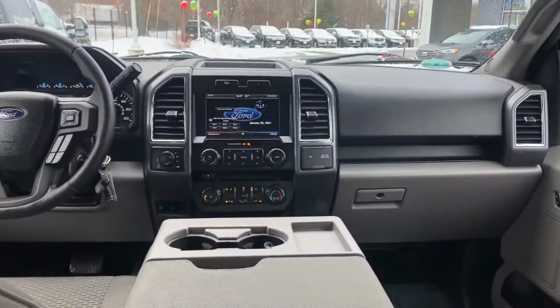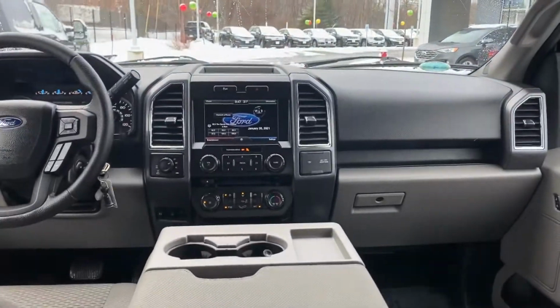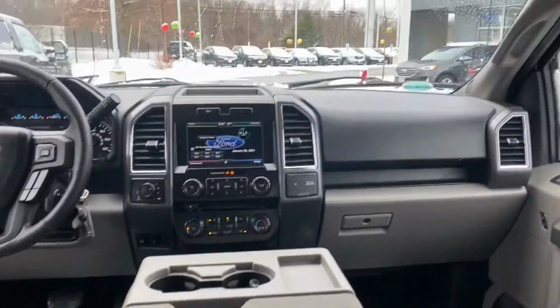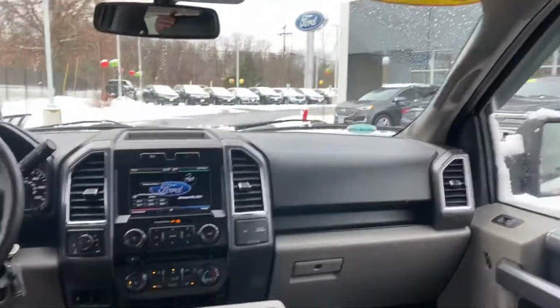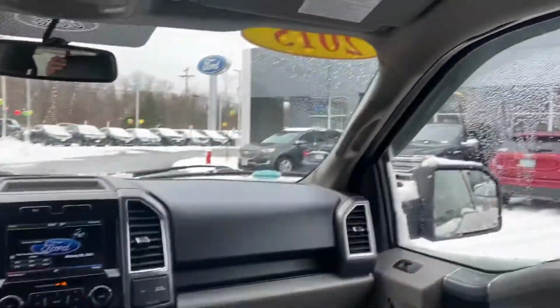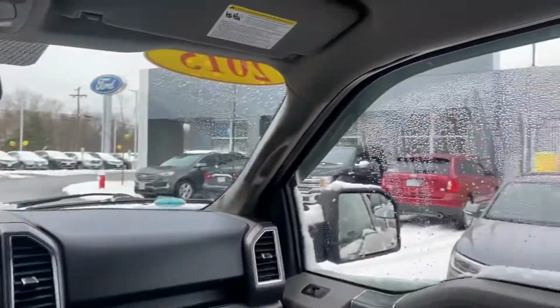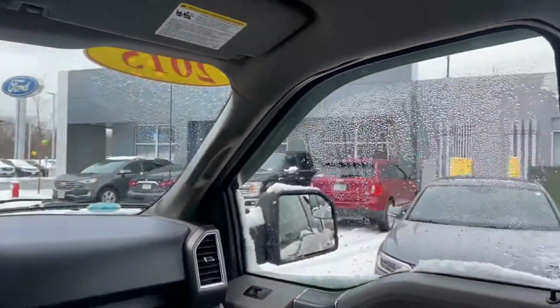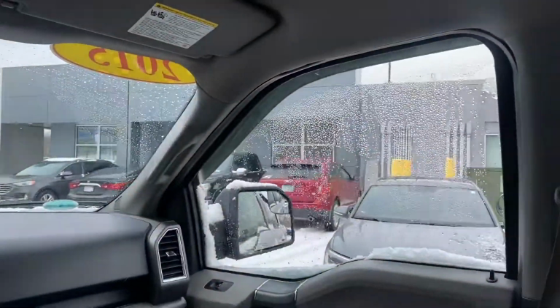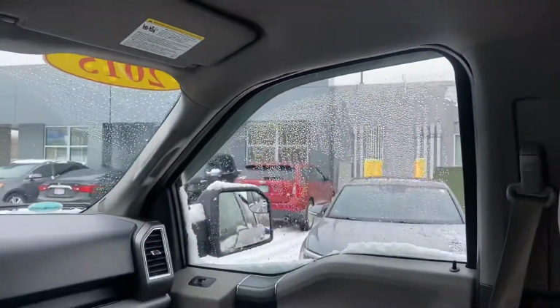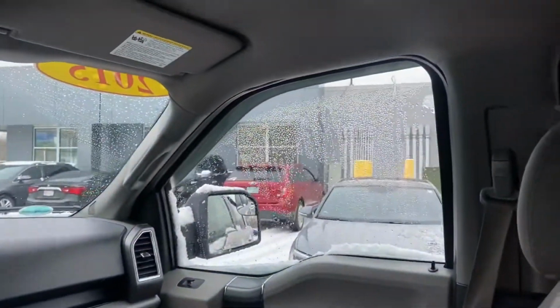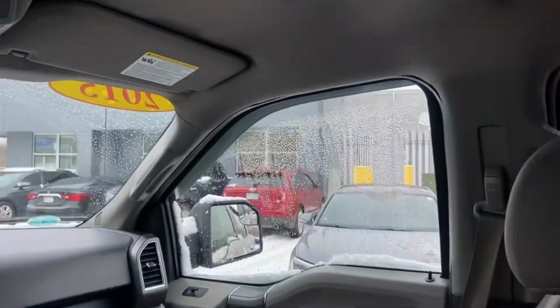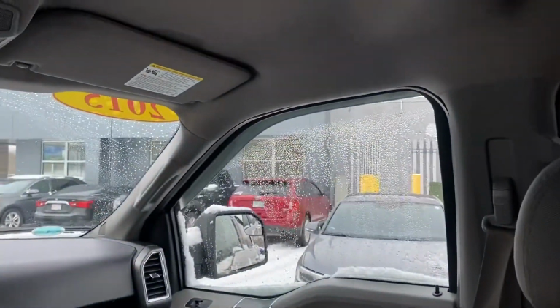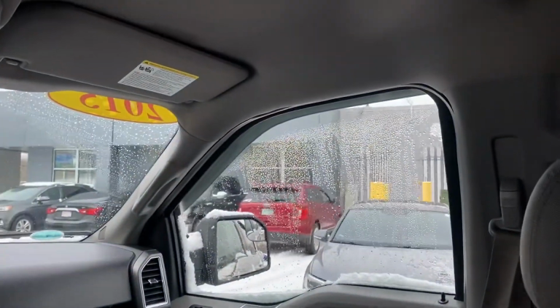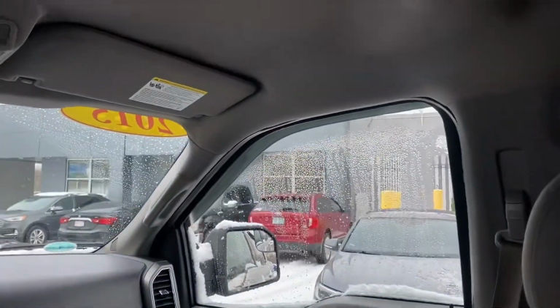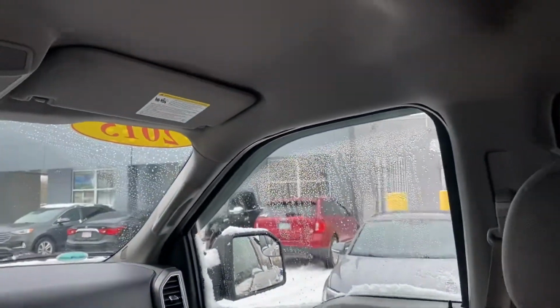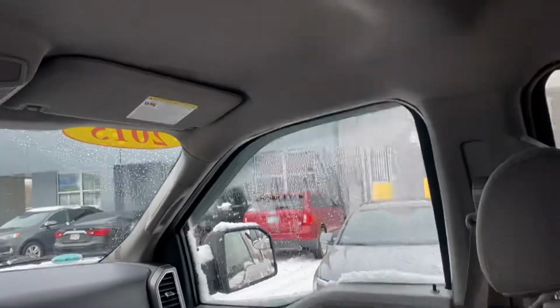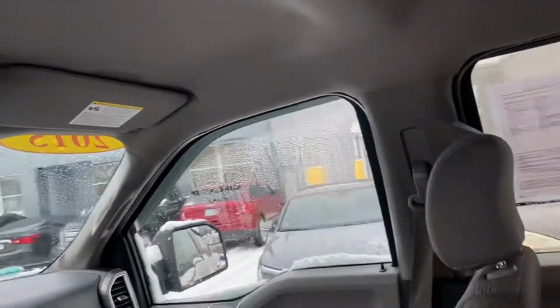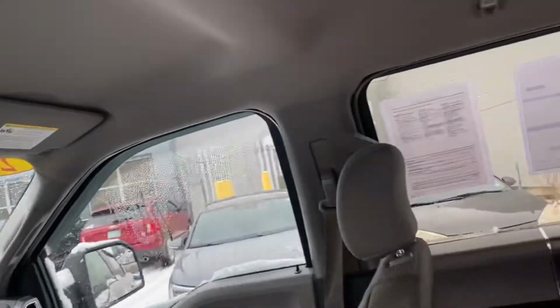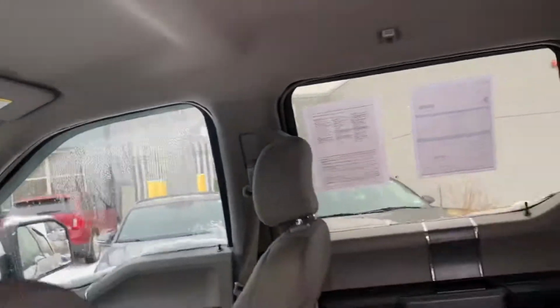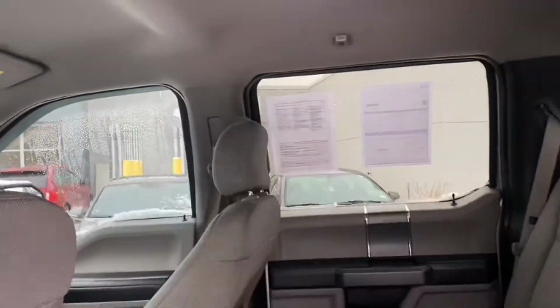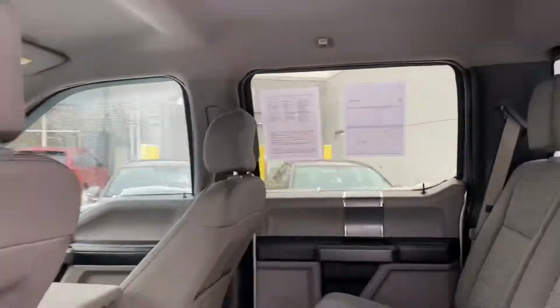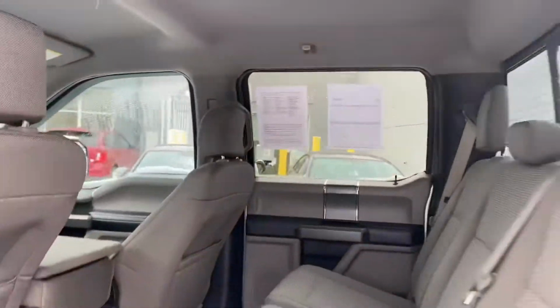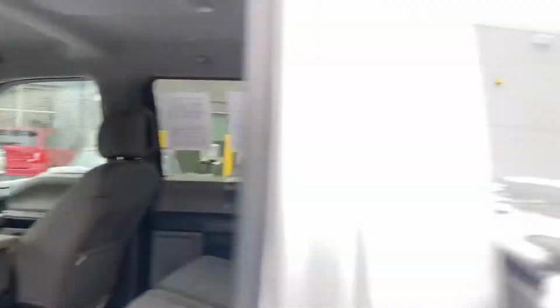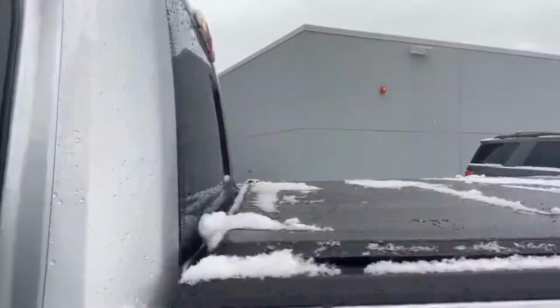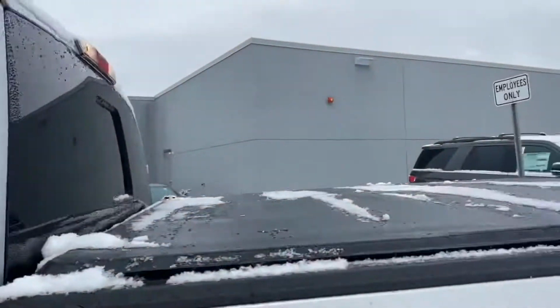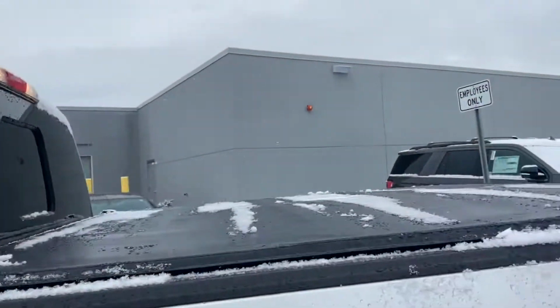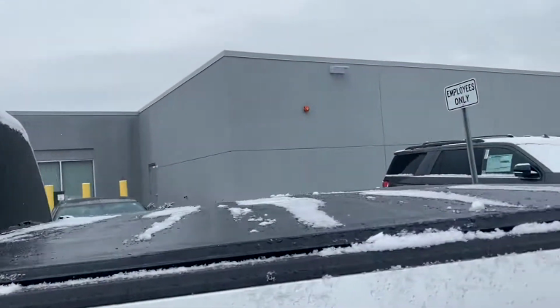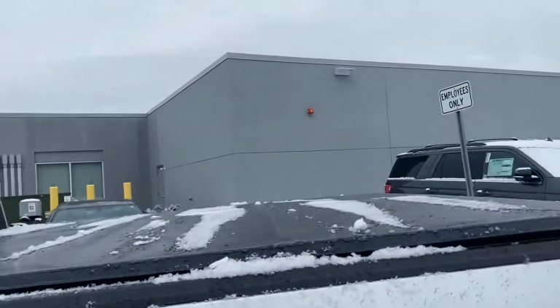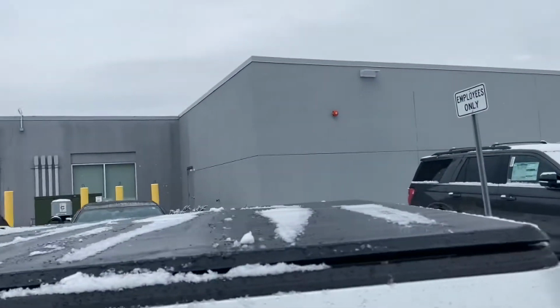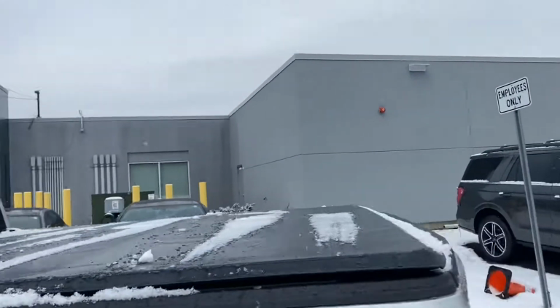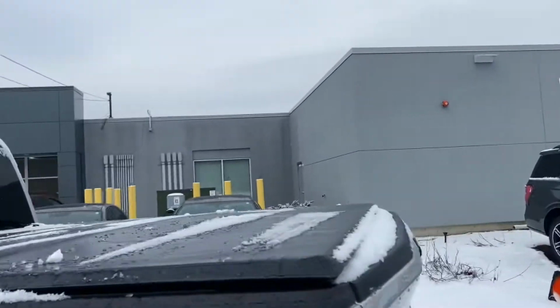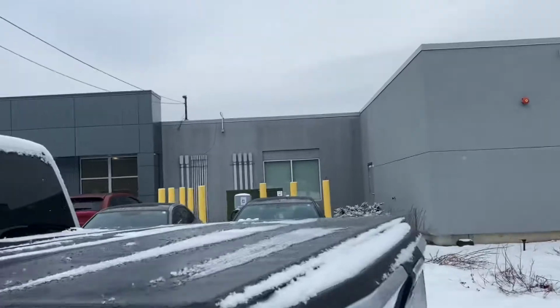You've got the cup holders here in the middle — really spacious in here. I'm just gonna show you the bed real quick so you can take a look at it. It's really nice and does come with the bed cover.